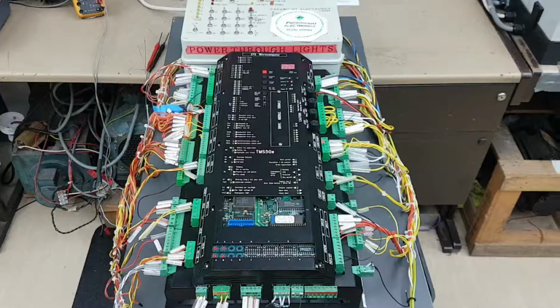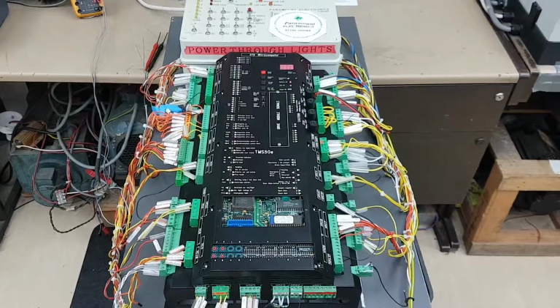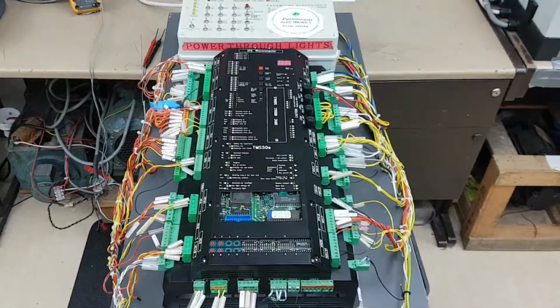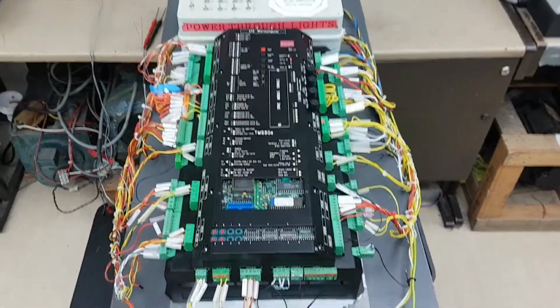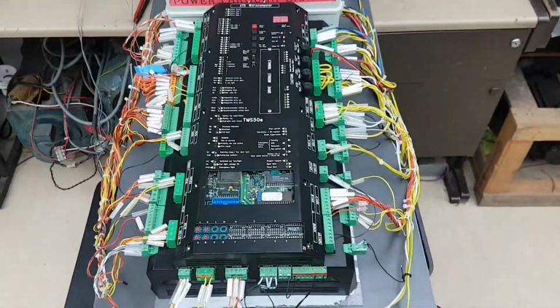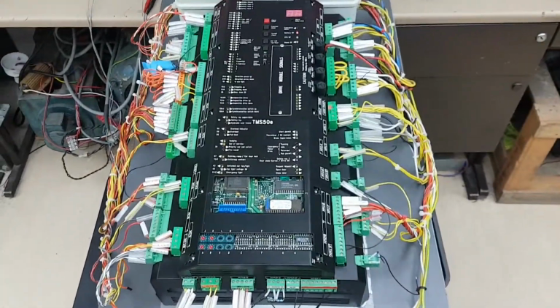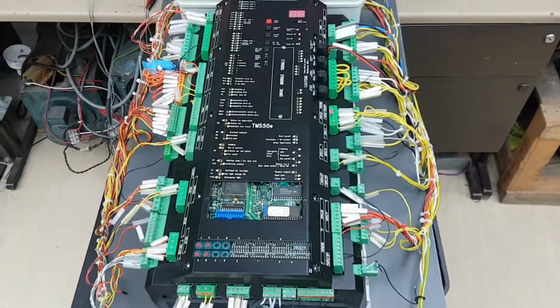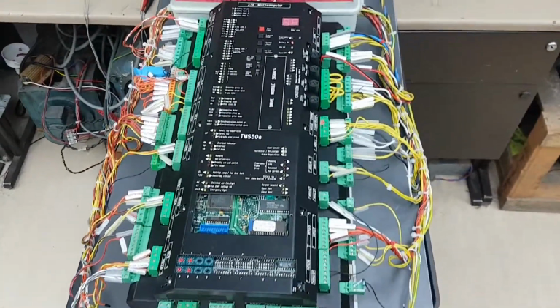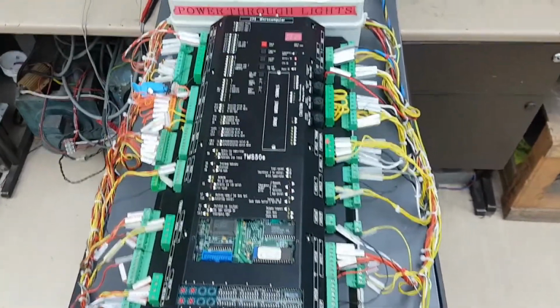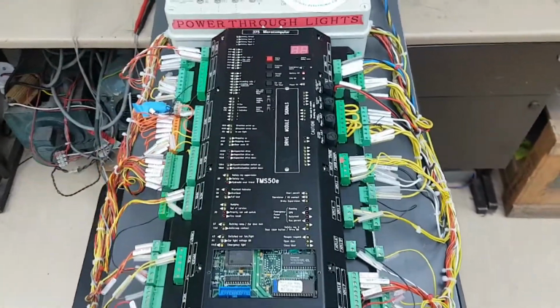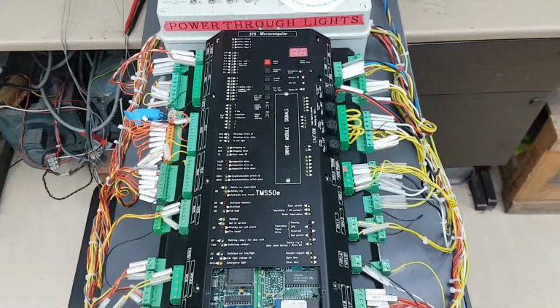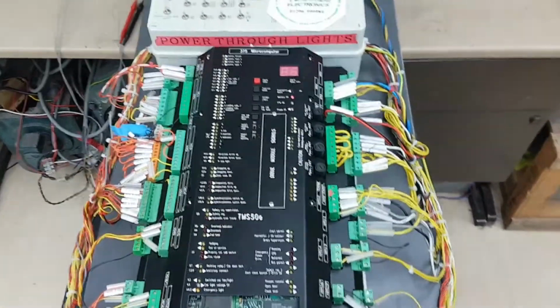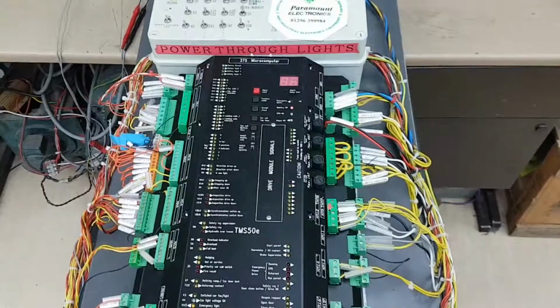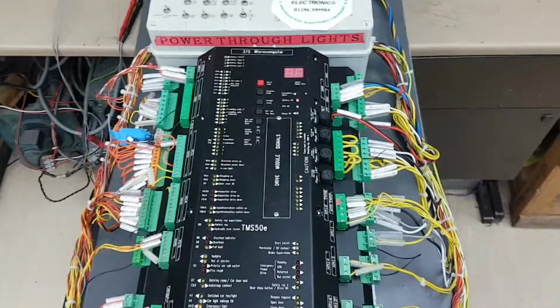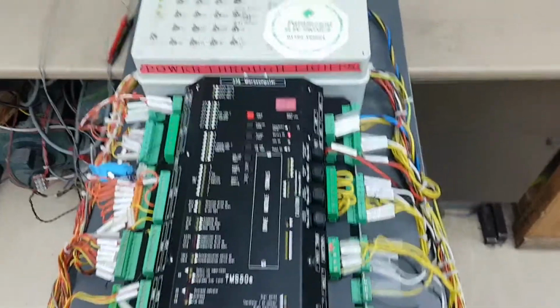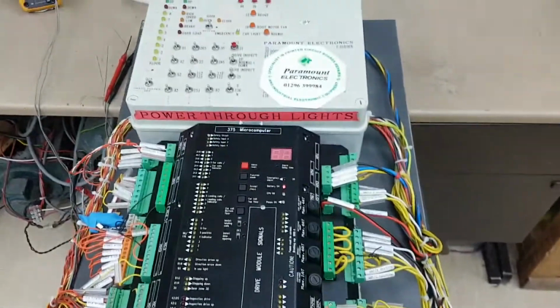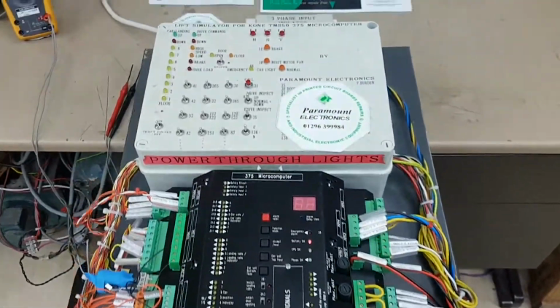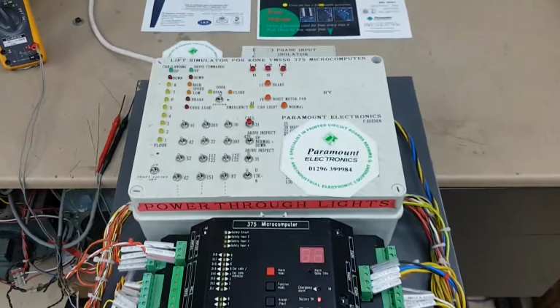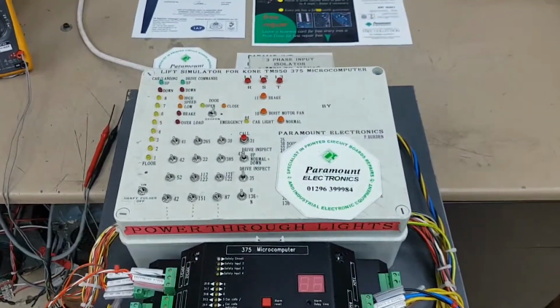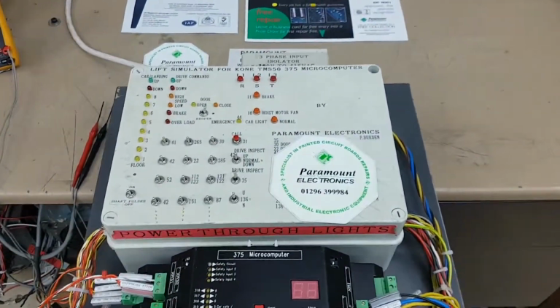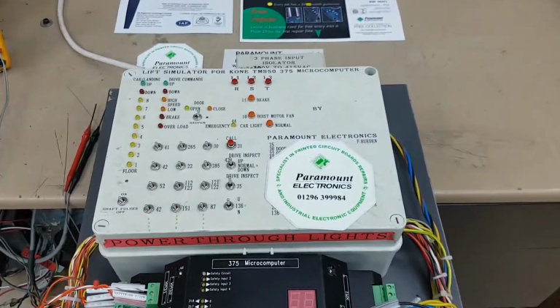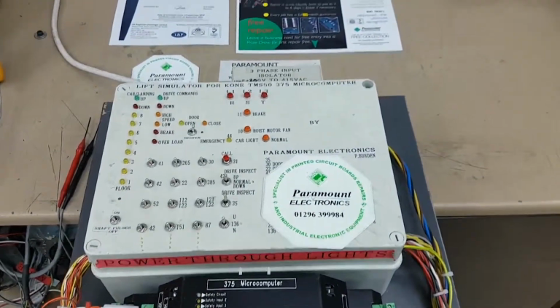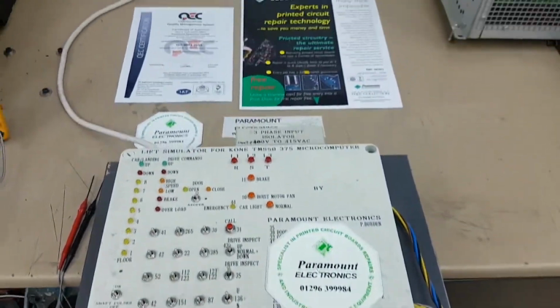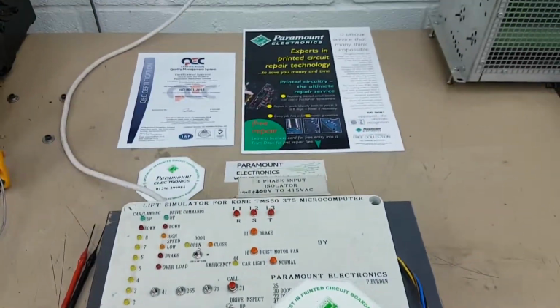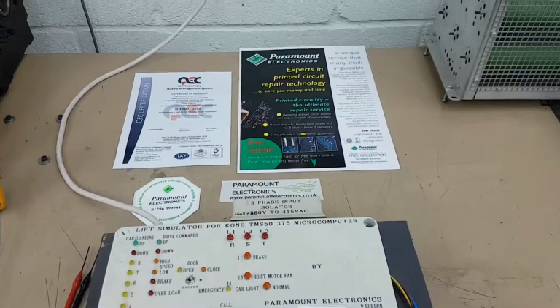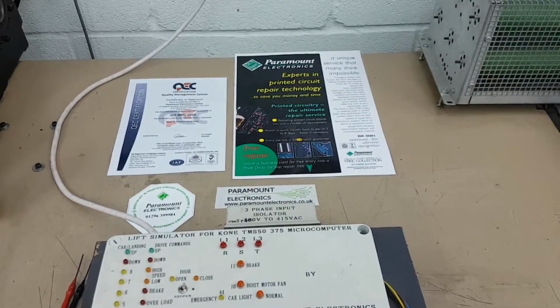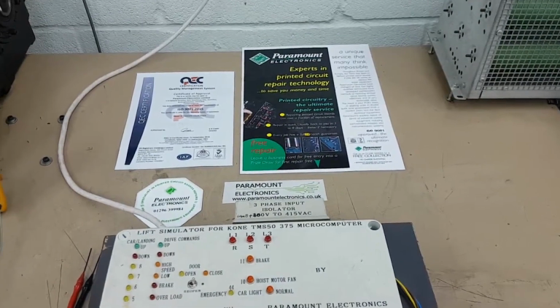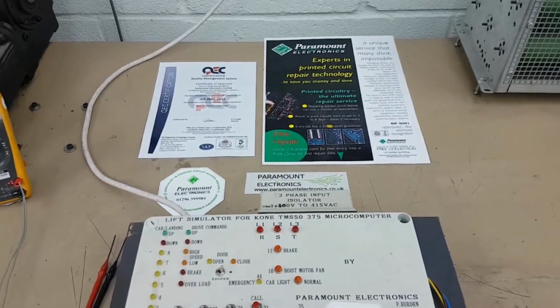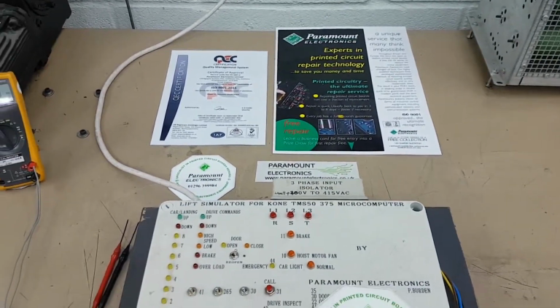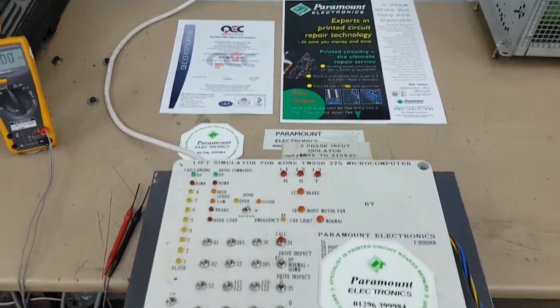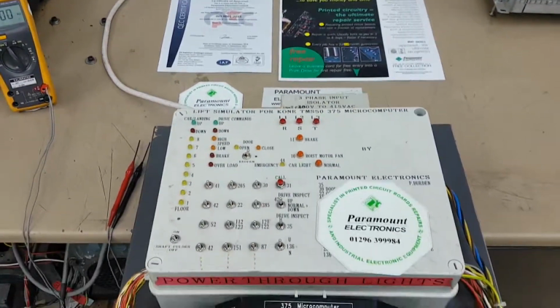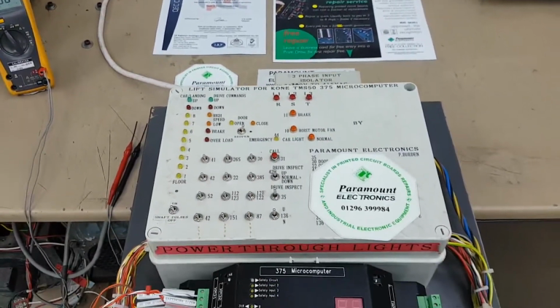Welcome to Paramount Electronics. We are experts in the repair of industrial and commercial electronics. Today we're going to show you how we are able to exercise an electronic lift controller that is manufactured by Kony.